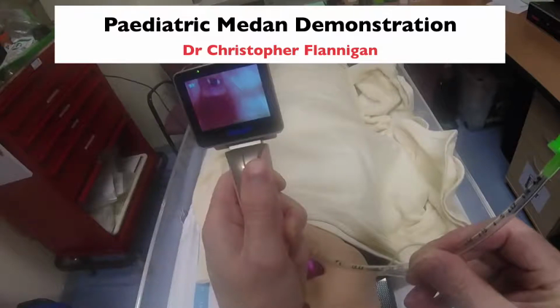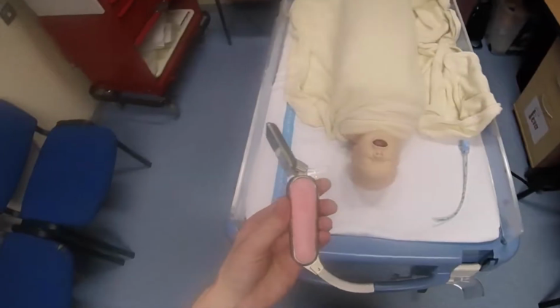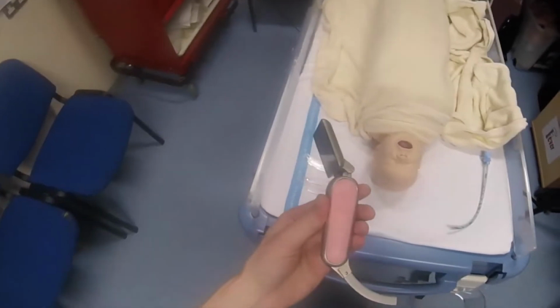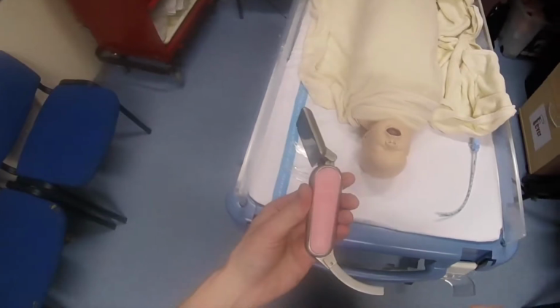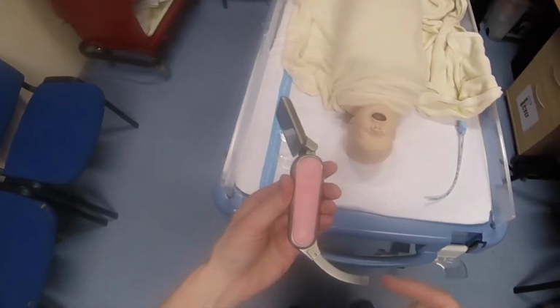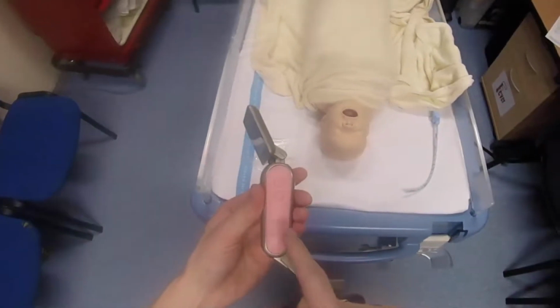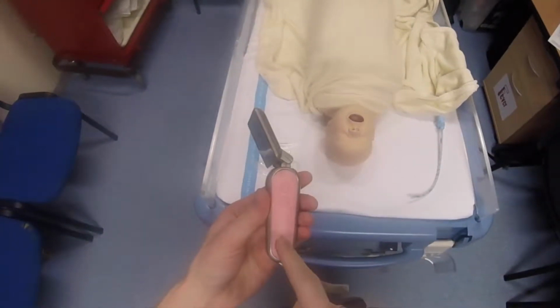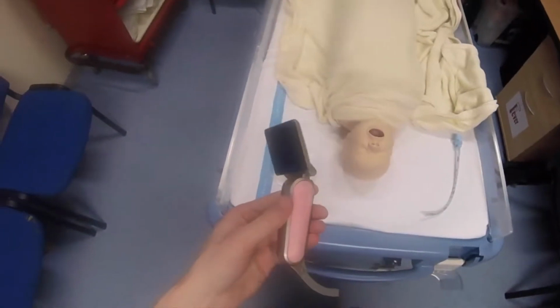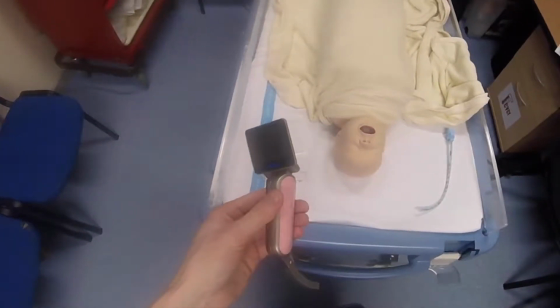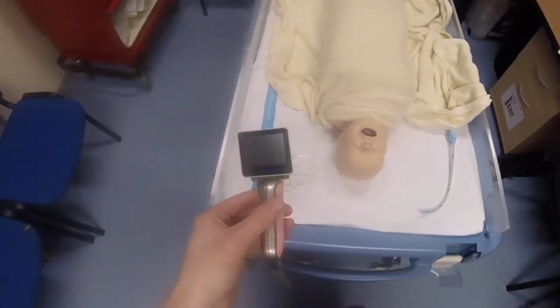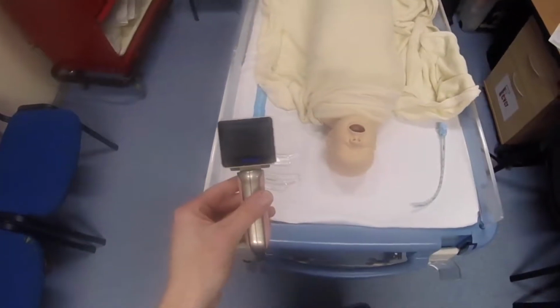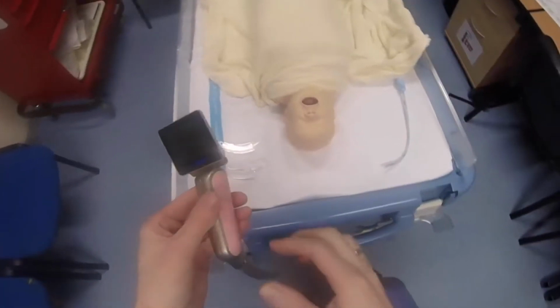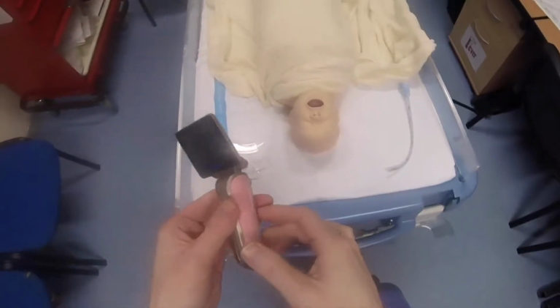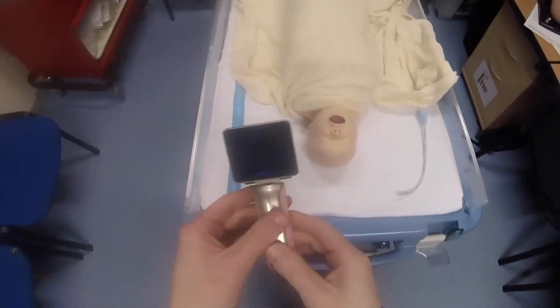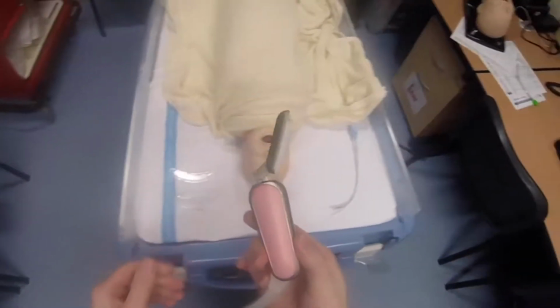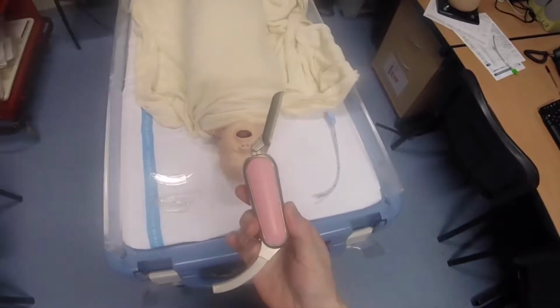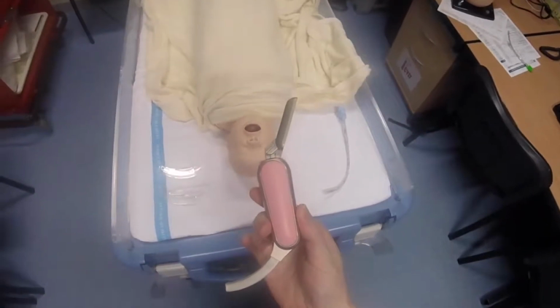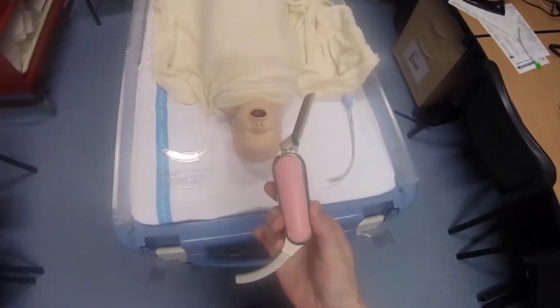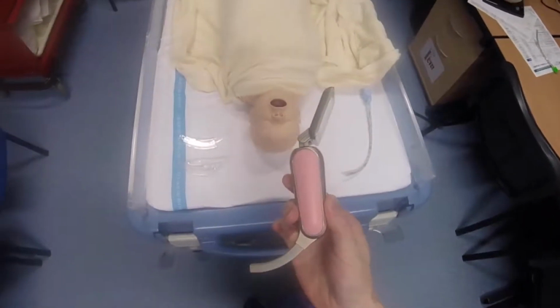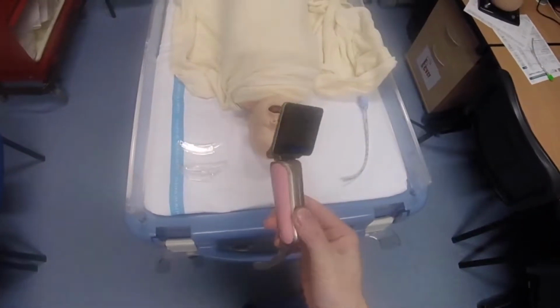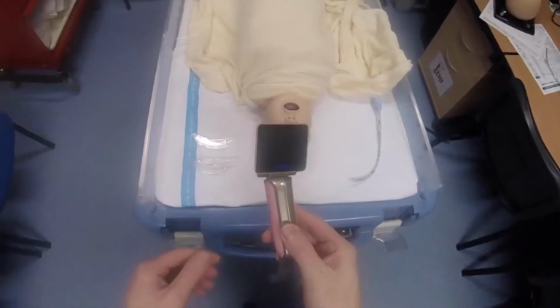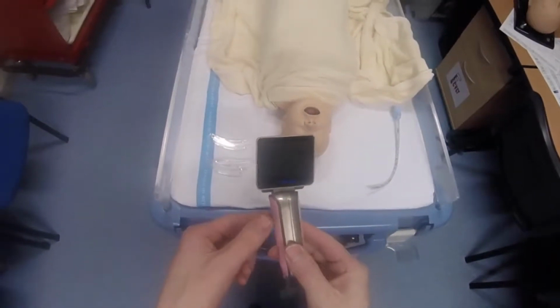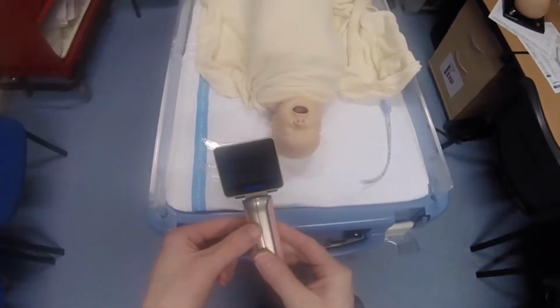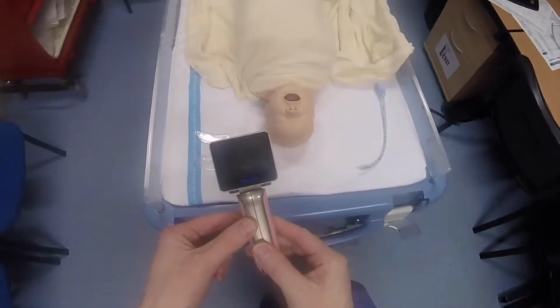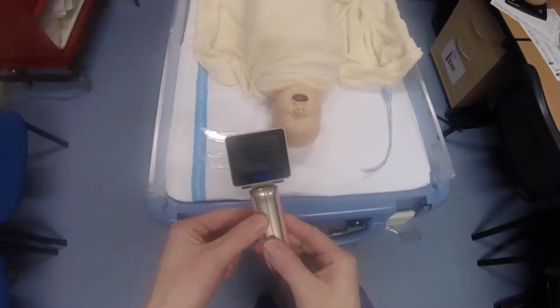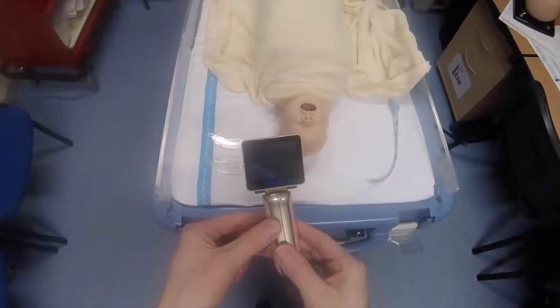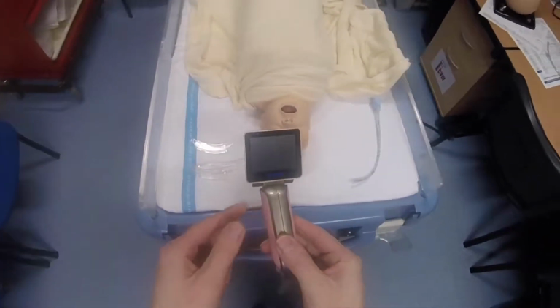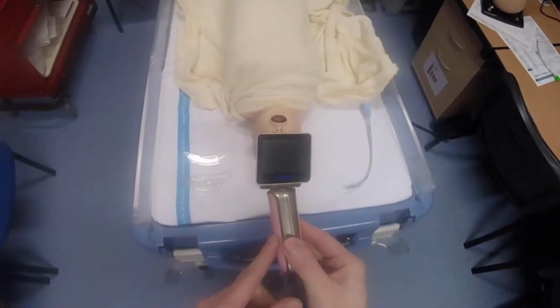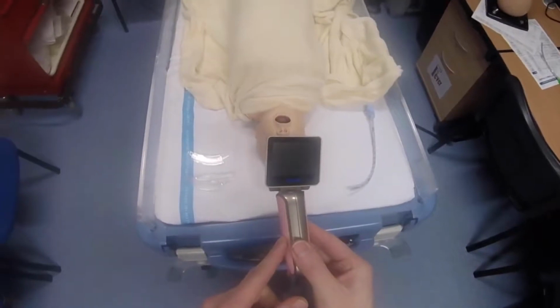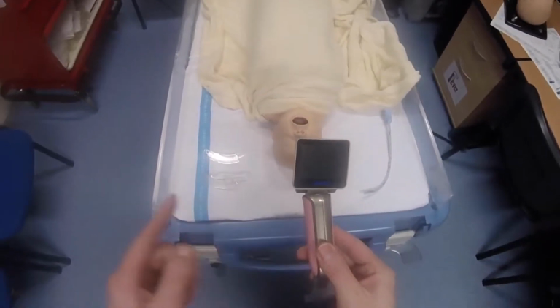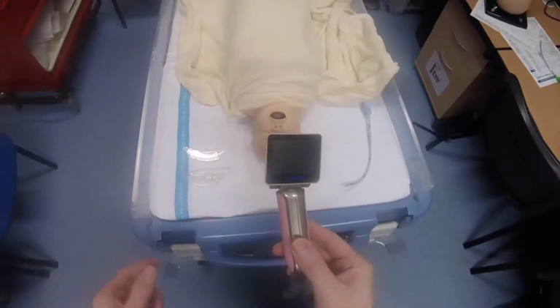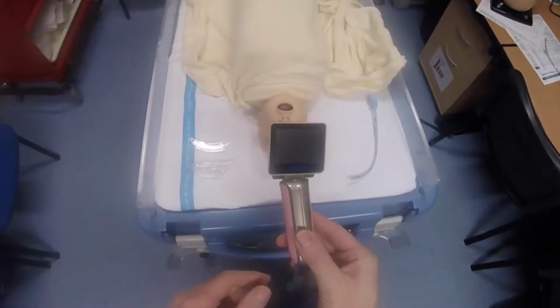Today I want to give a quick demonstration of the paediatric Medan video laryngoscope by Supporting Healthcare. This laryngoscope comes in two versions: a paediatric version and an adult version.